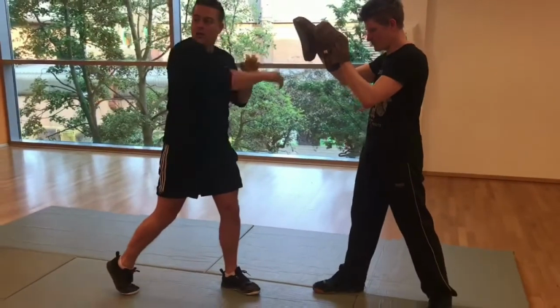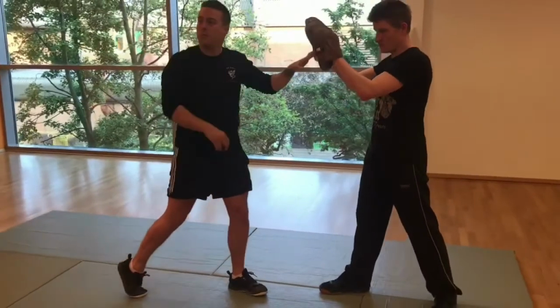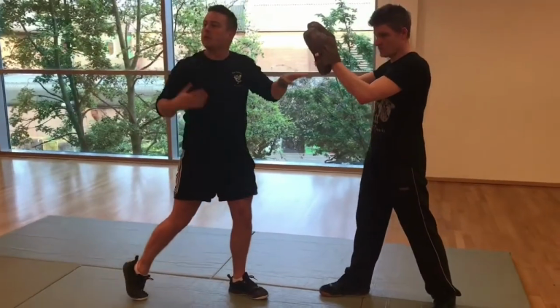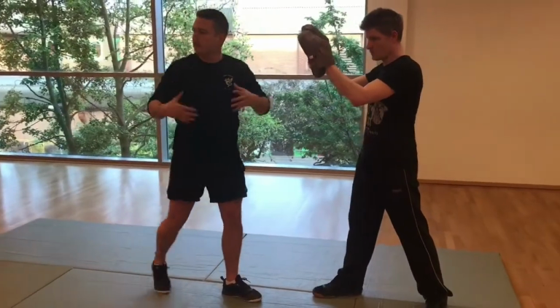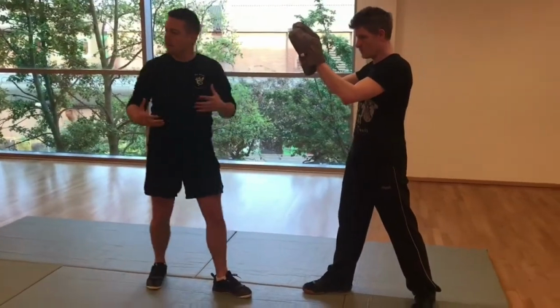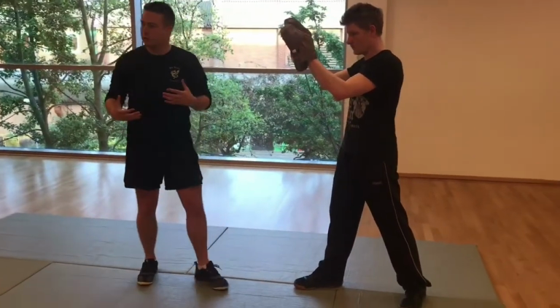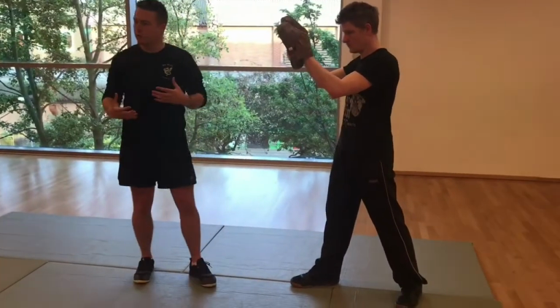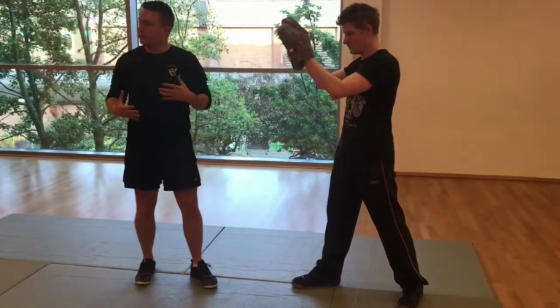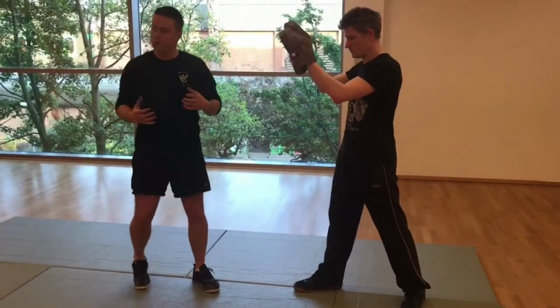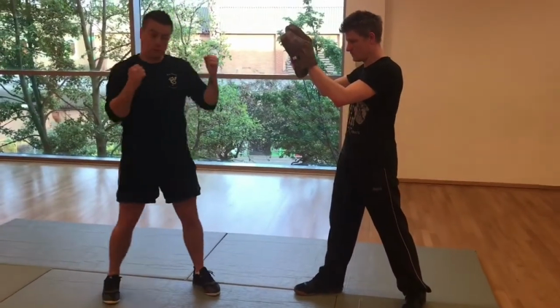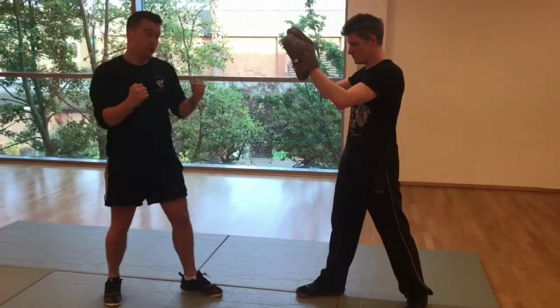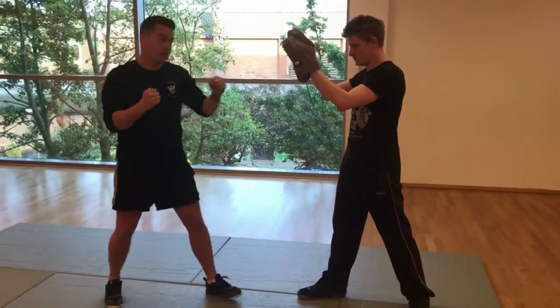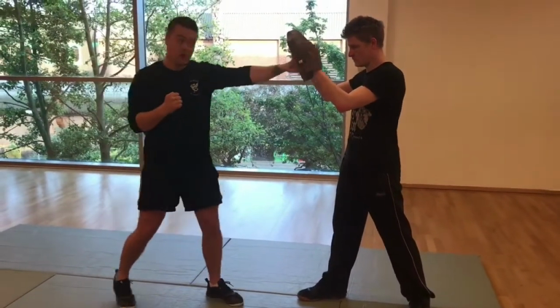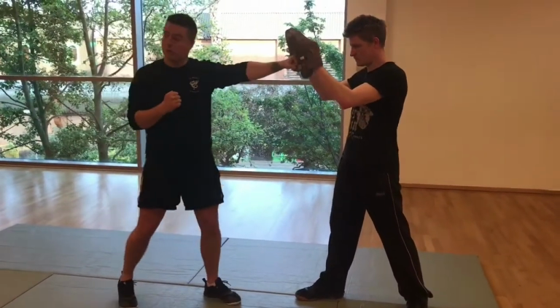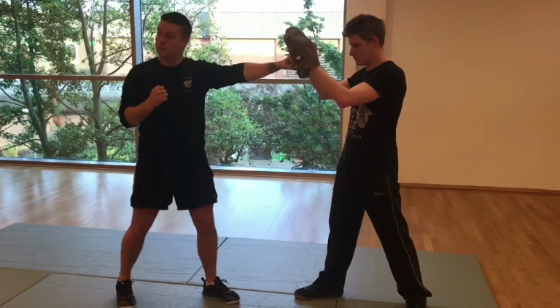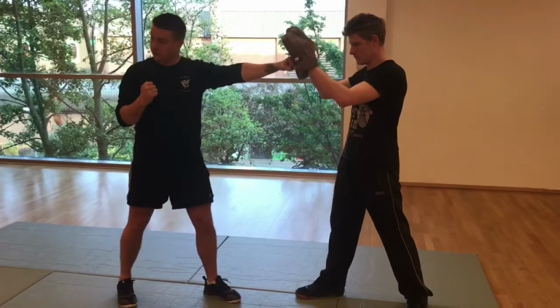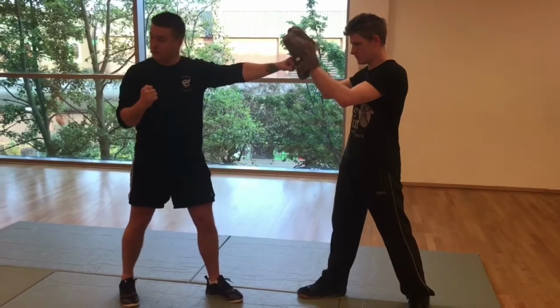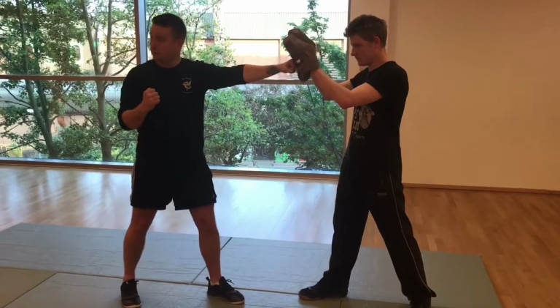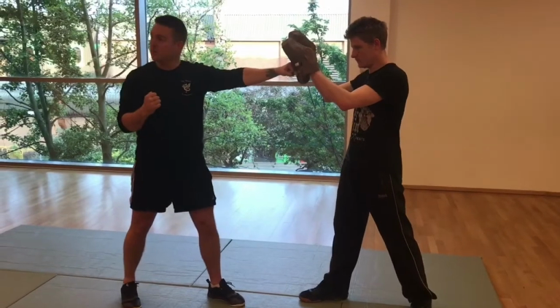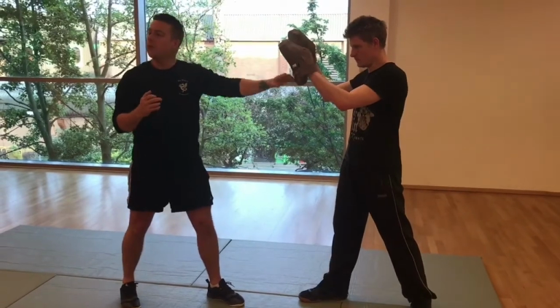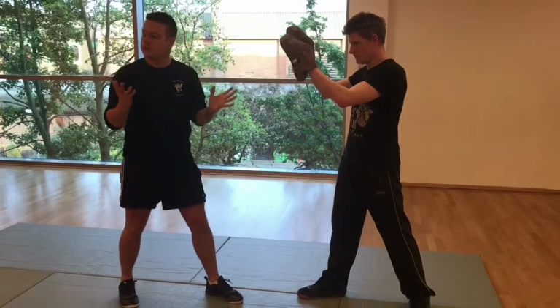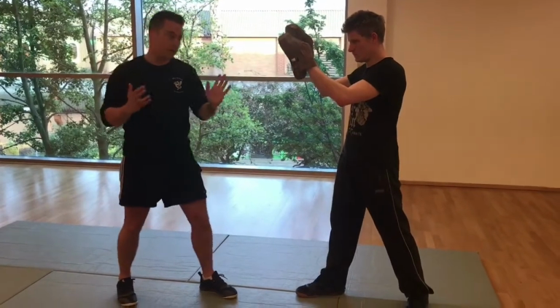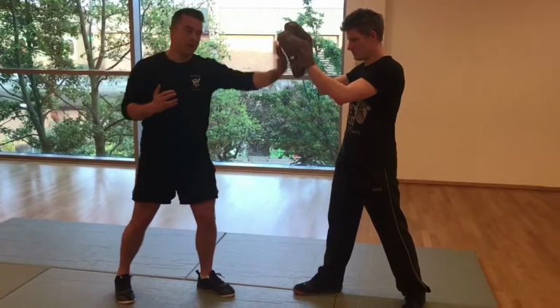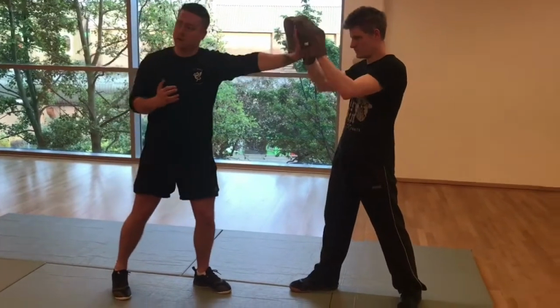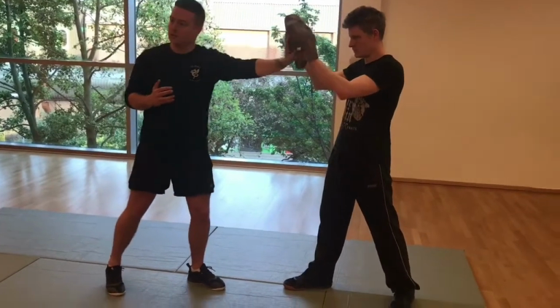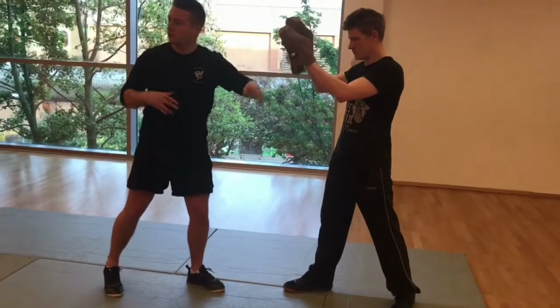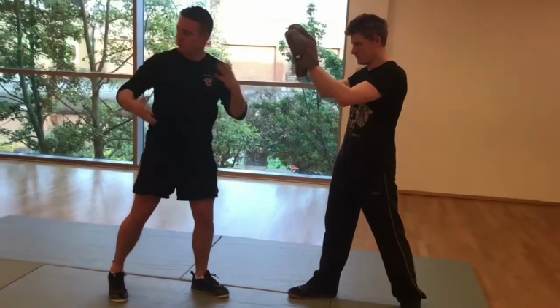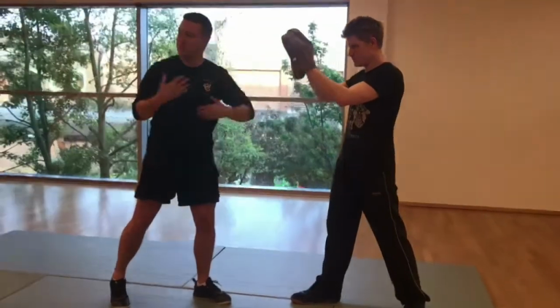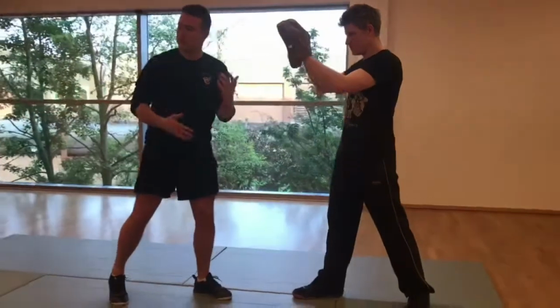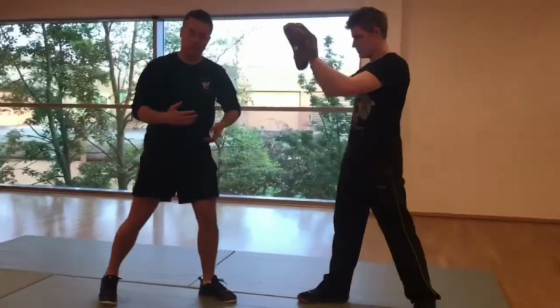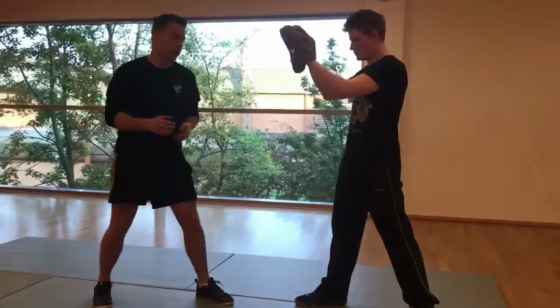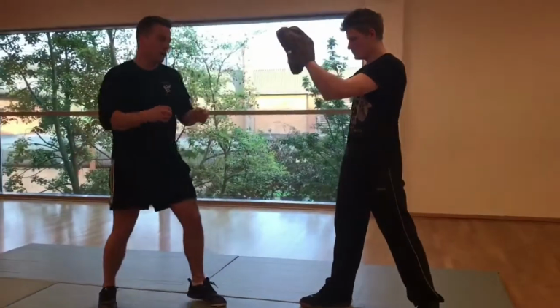When we do the Eight Strikes Drill, you'll be doing one set with fists and knuckles, and then the other set with open hands. So practice mixing them both up.